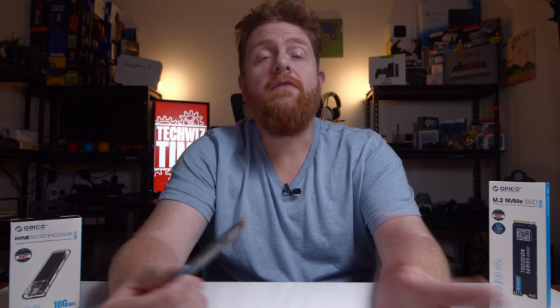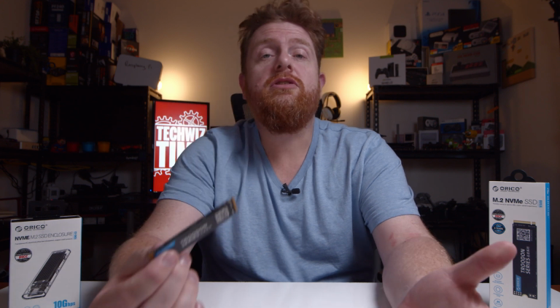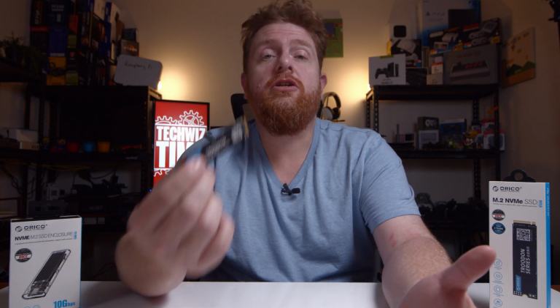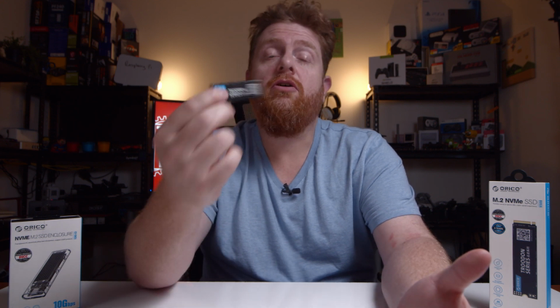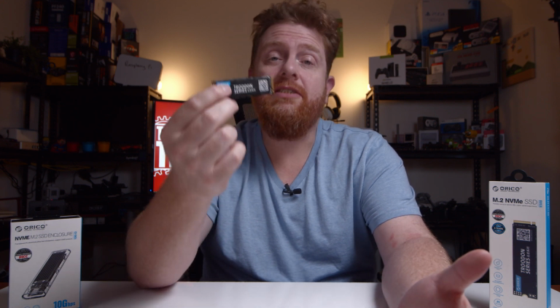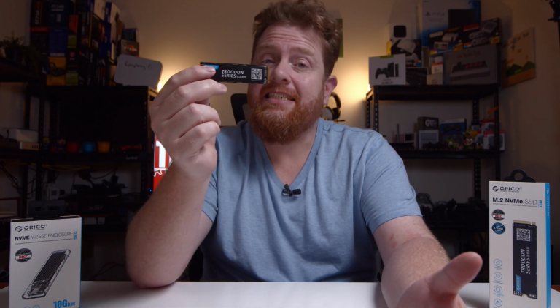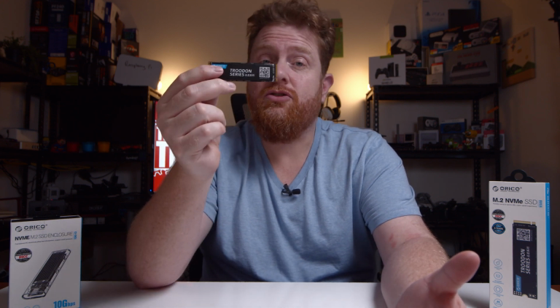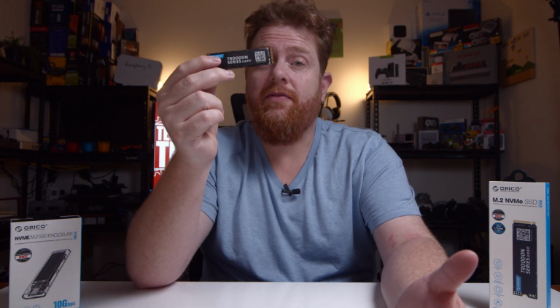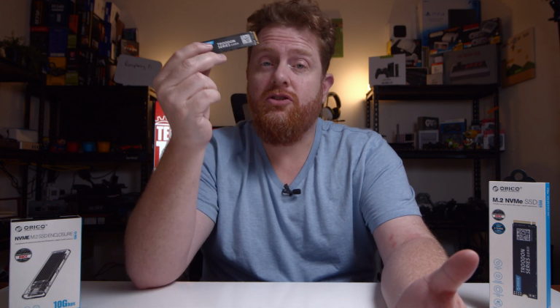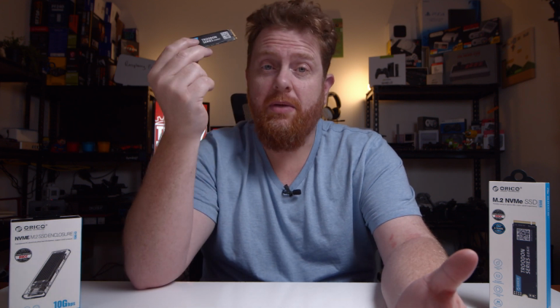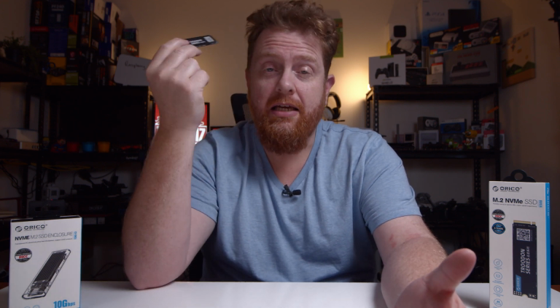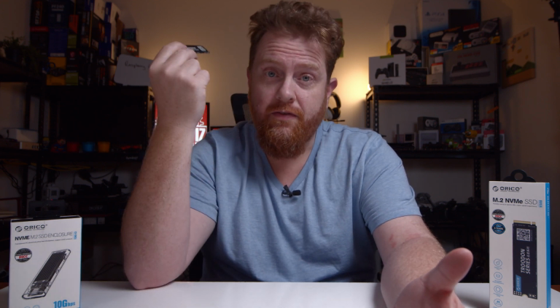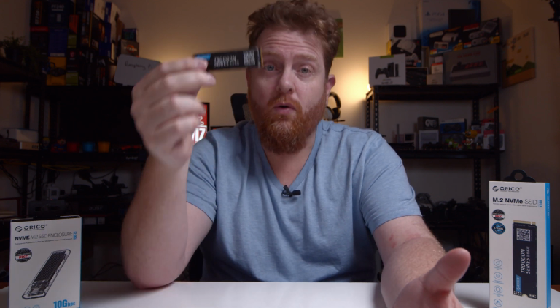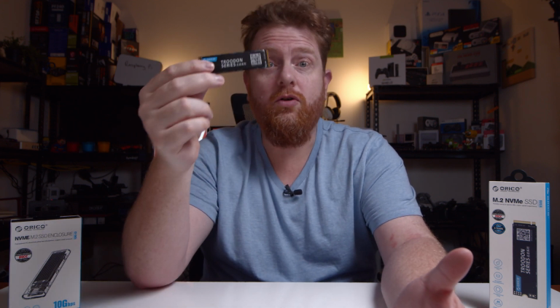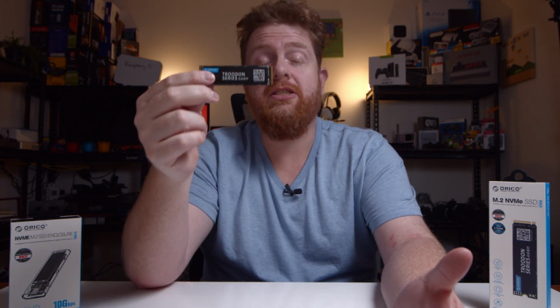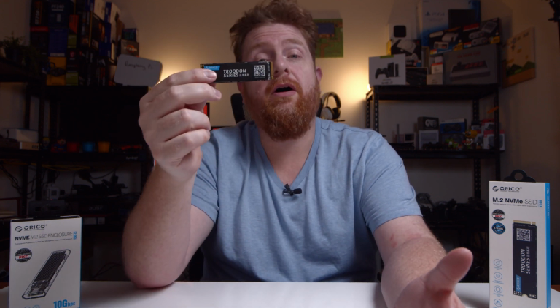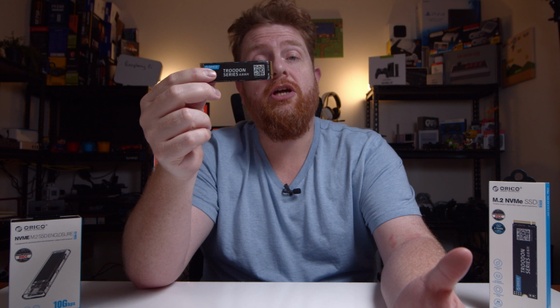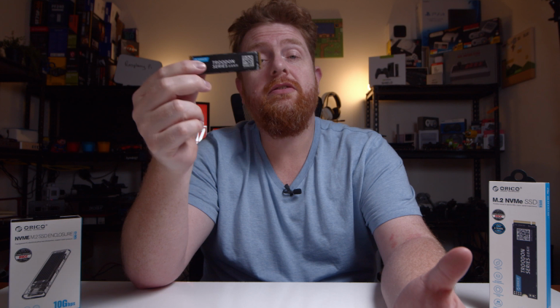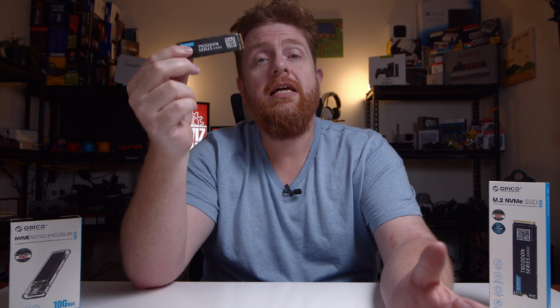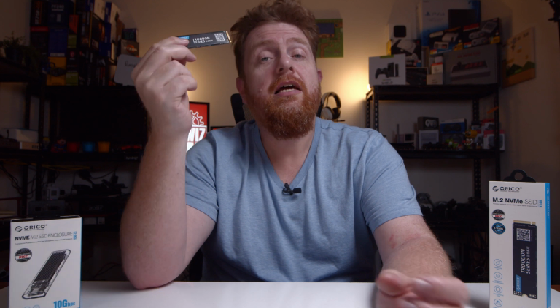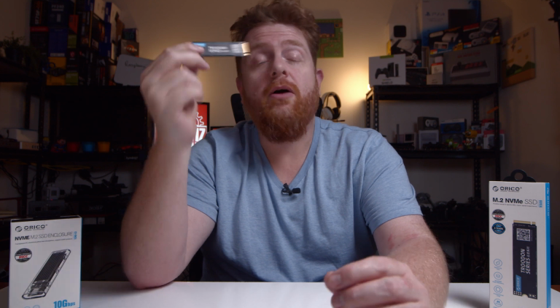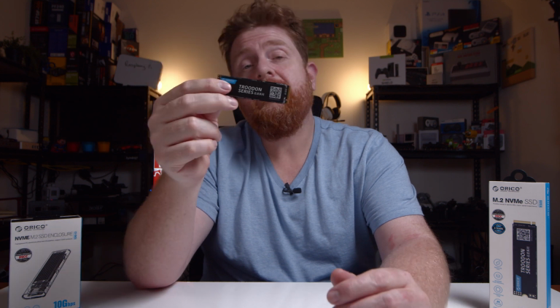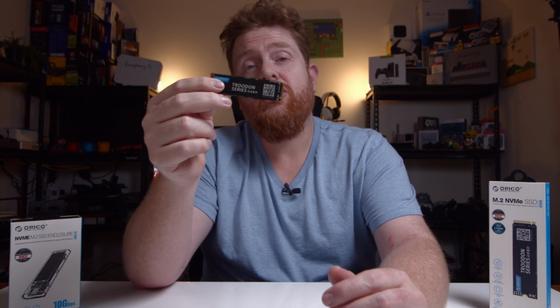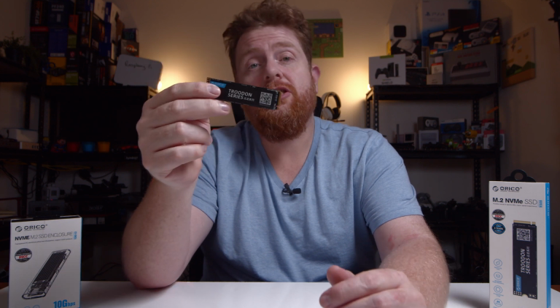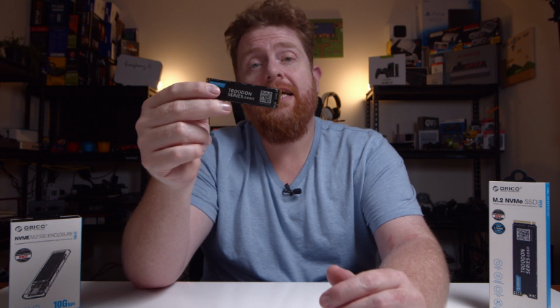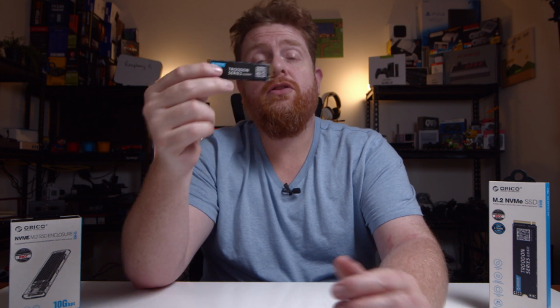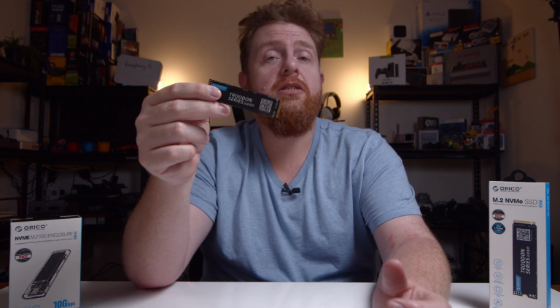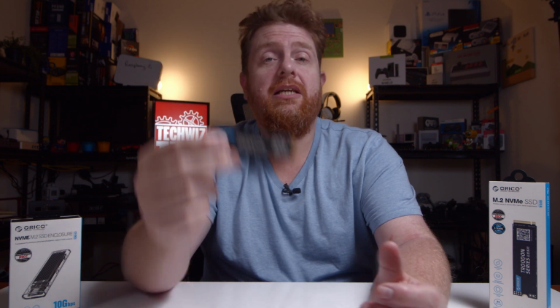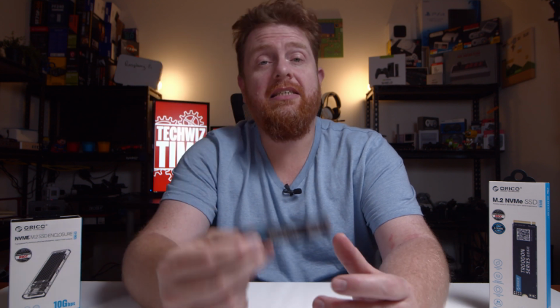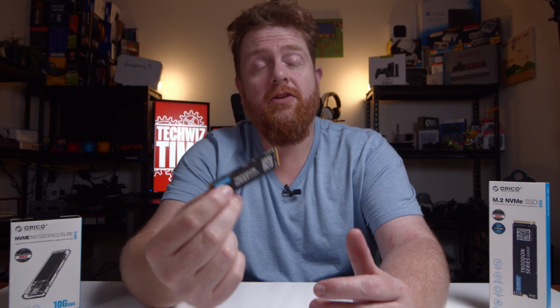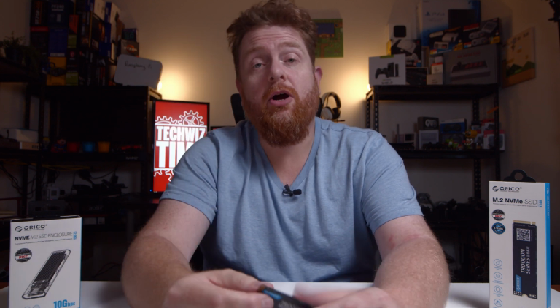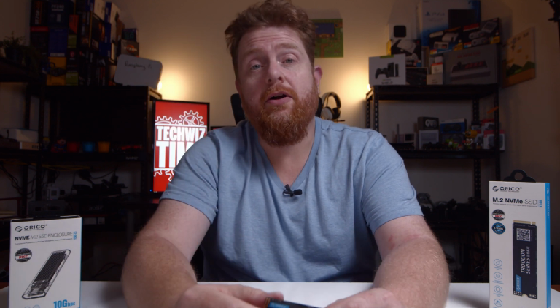Full disclosure: Orico did send this drive out to me for use in my videos. No money has exchanged hands, and thoughts and opinions are definitely my own.